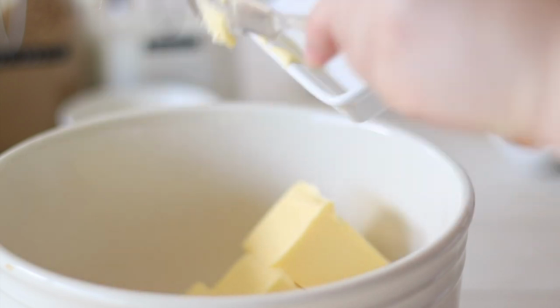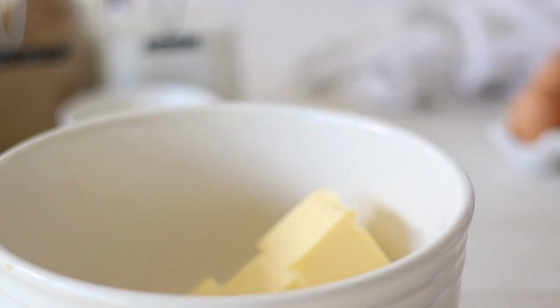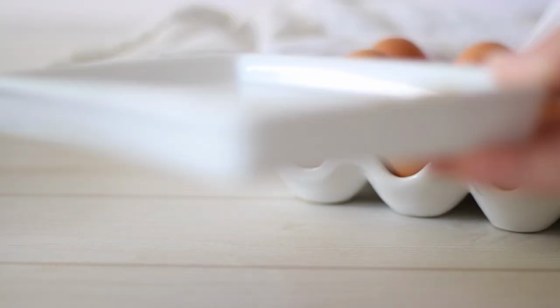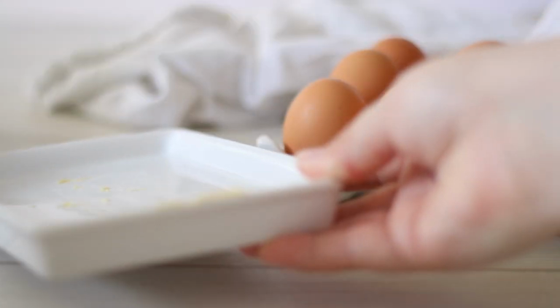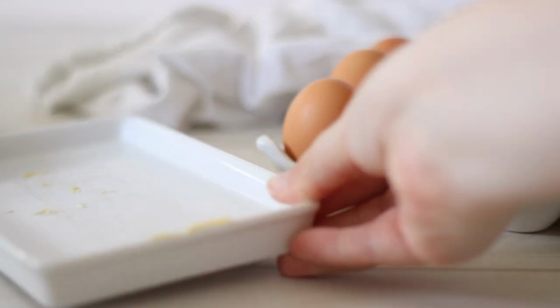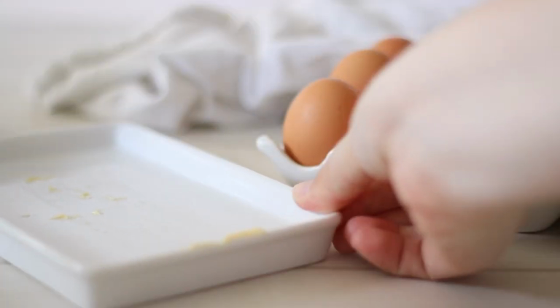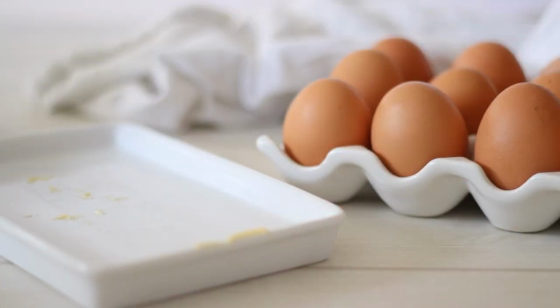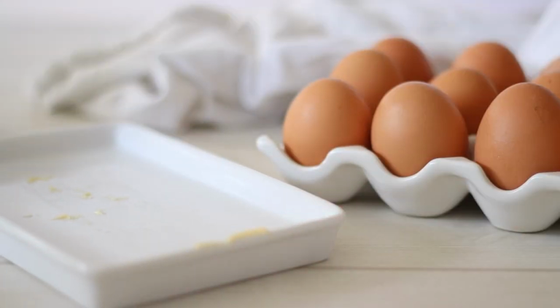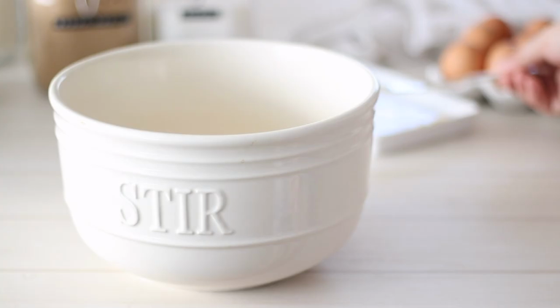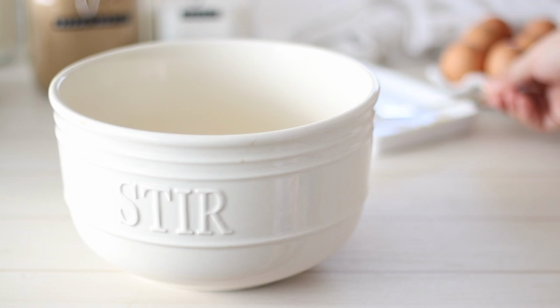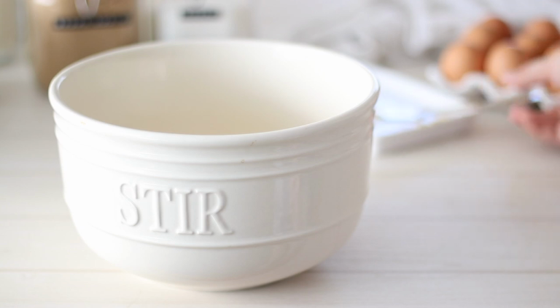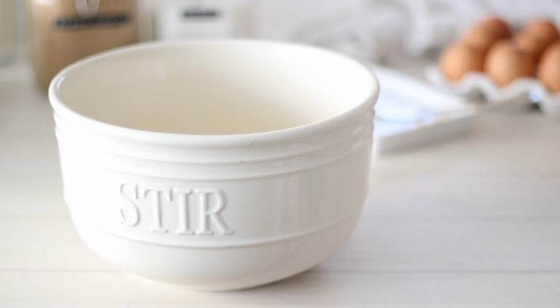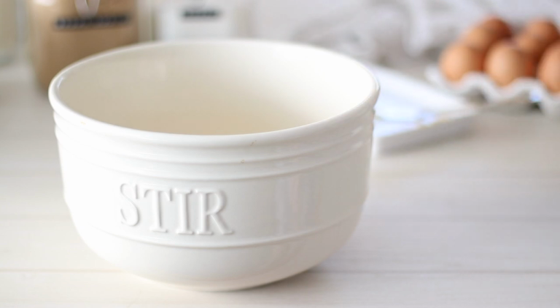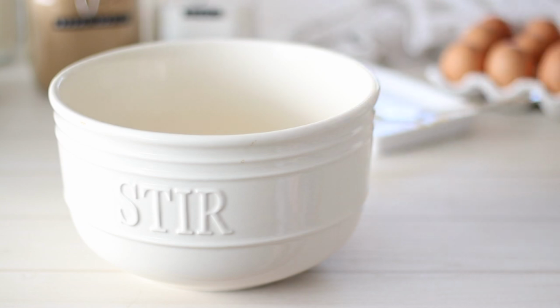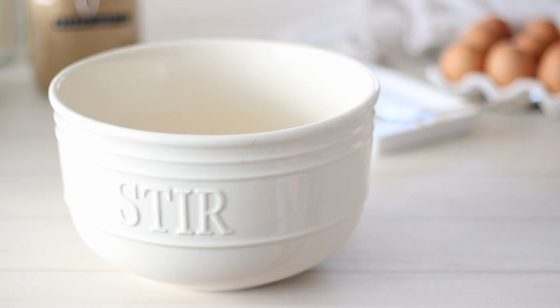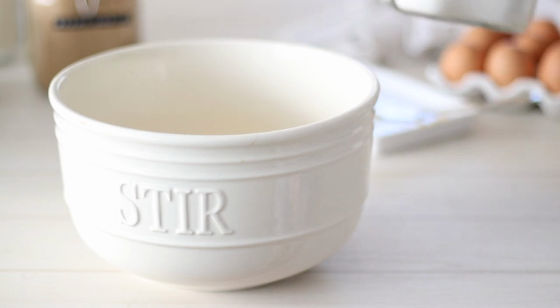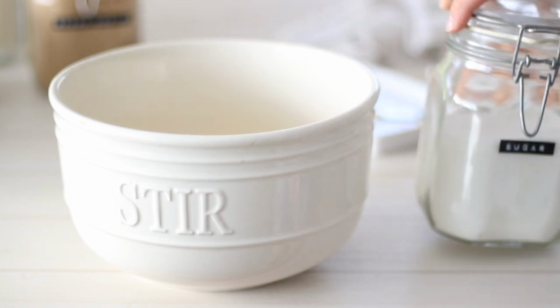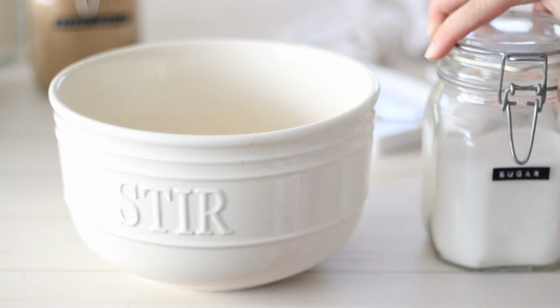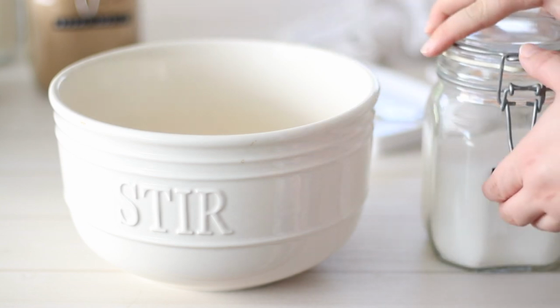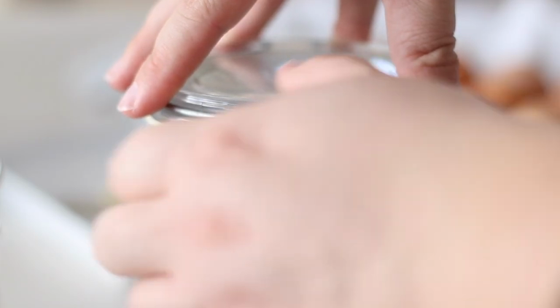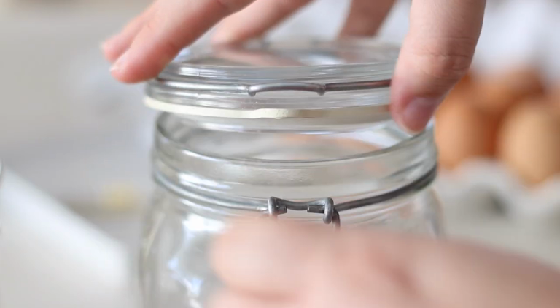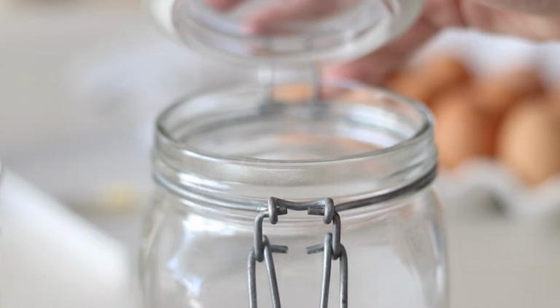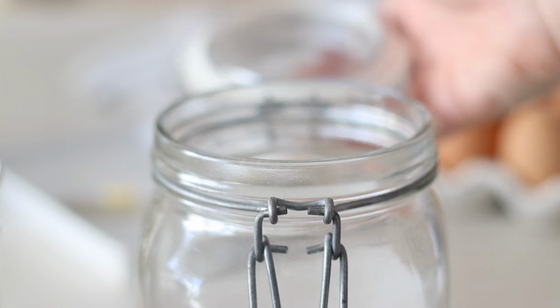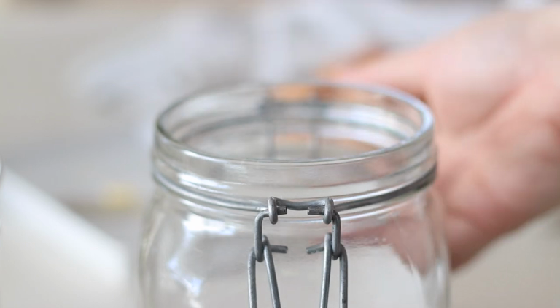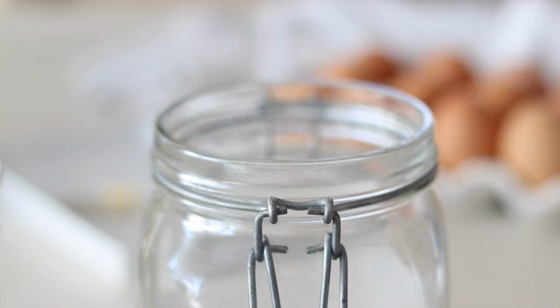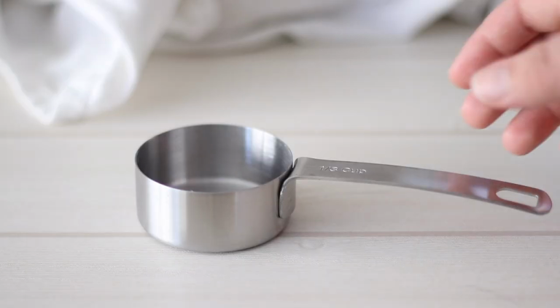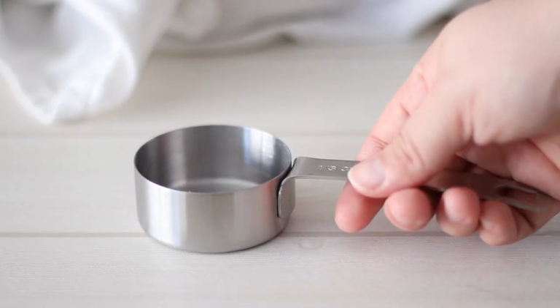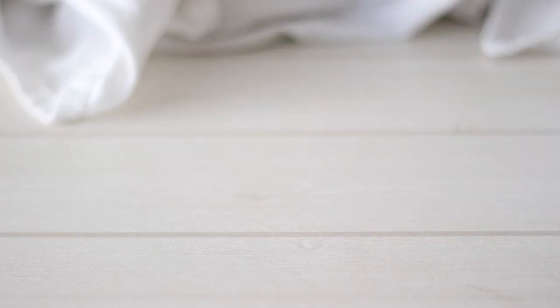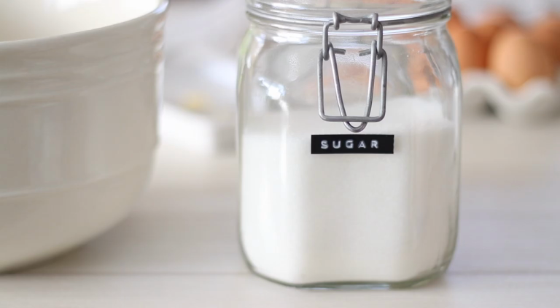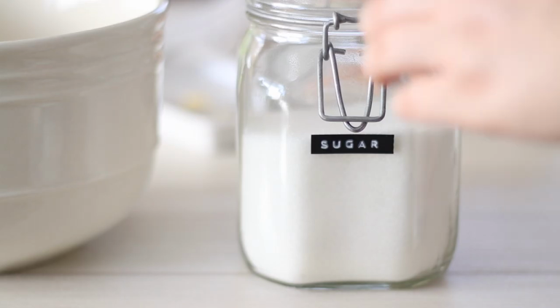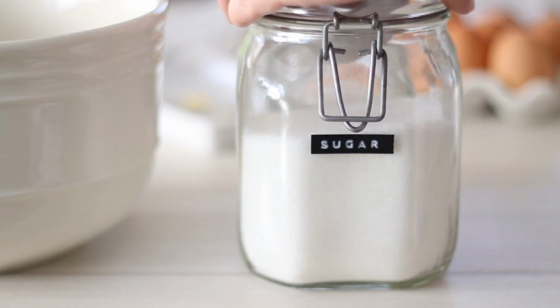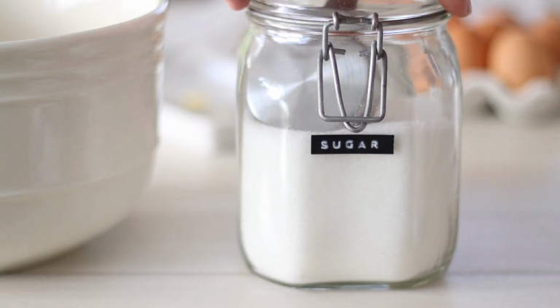To make these cookies, start off with the butter. We'll need one stick, half a cup or 110 grams. Add it to a large mixing bowl. Make sure your butter is at room temperature as we'll be creaming it with the sugars.